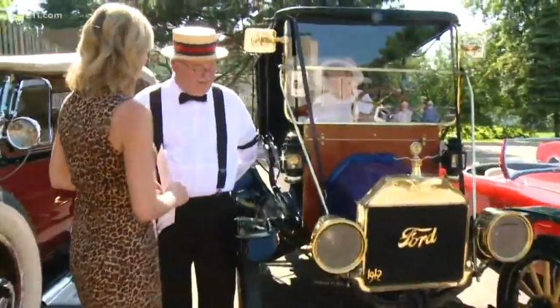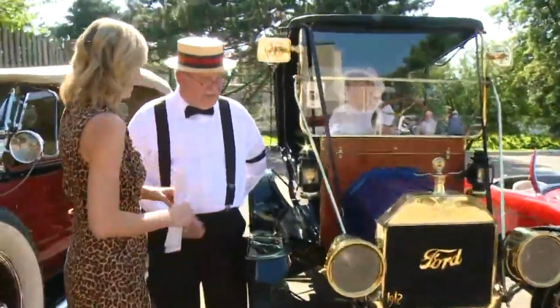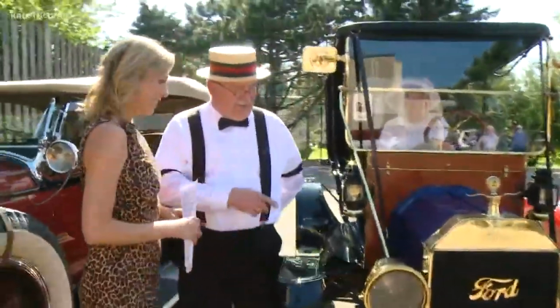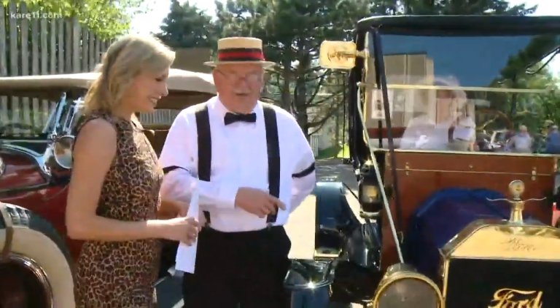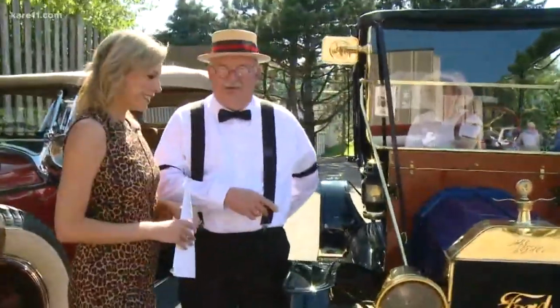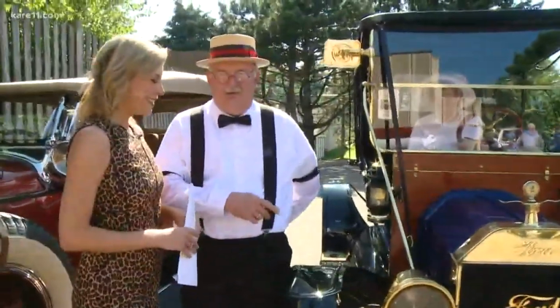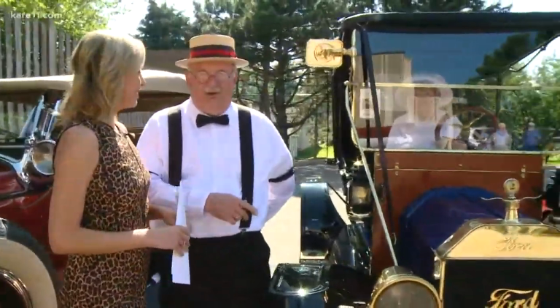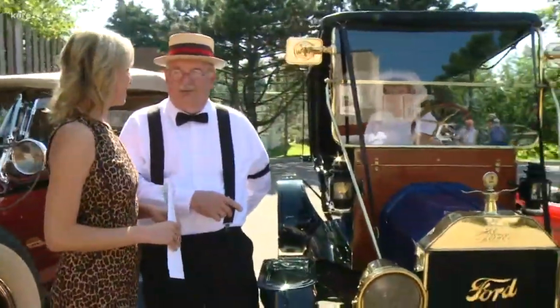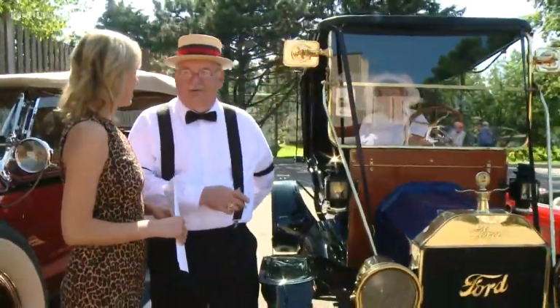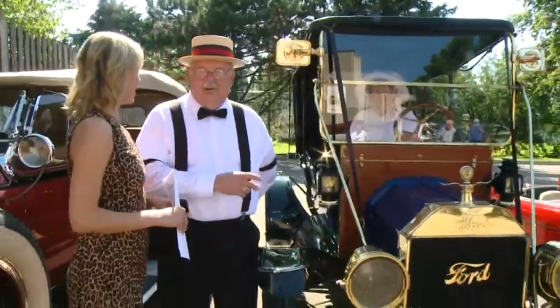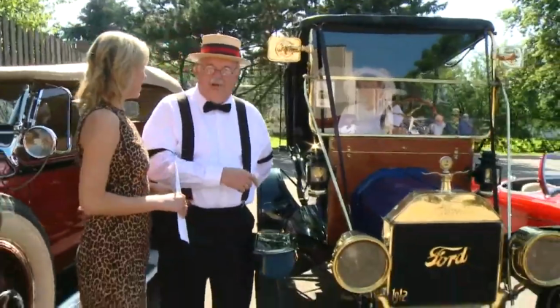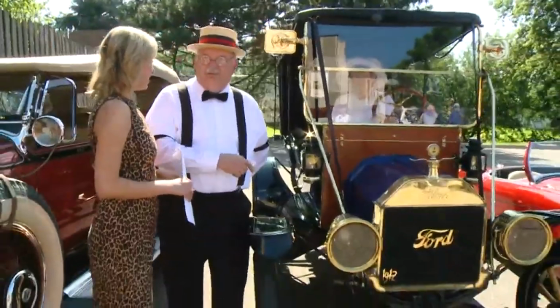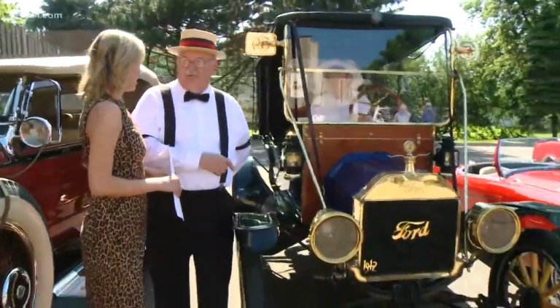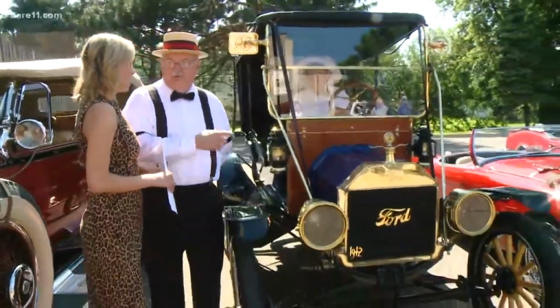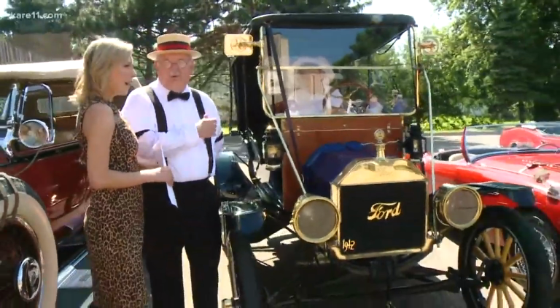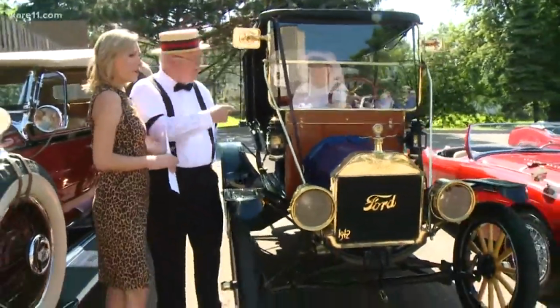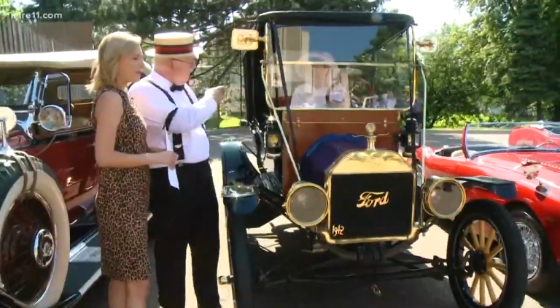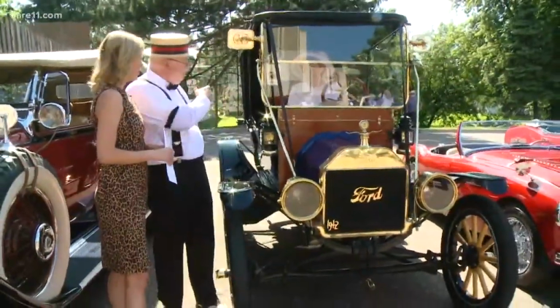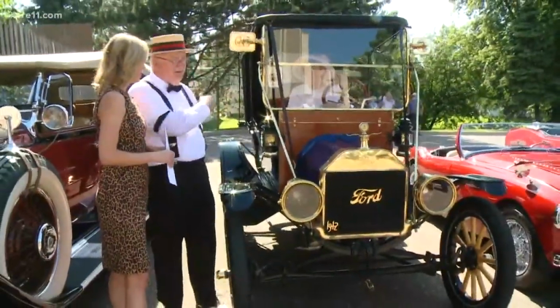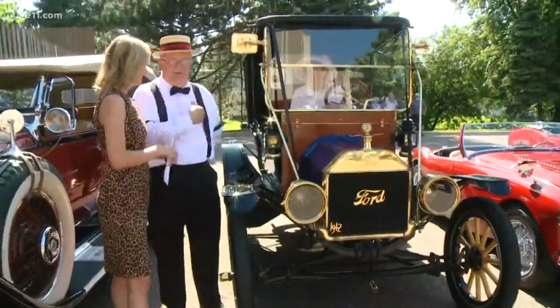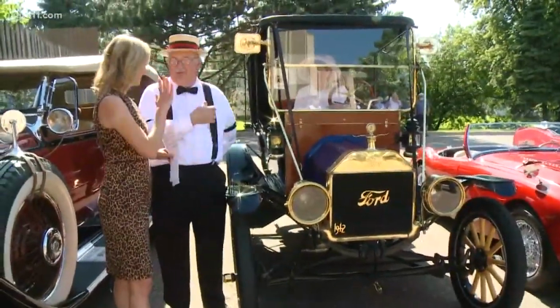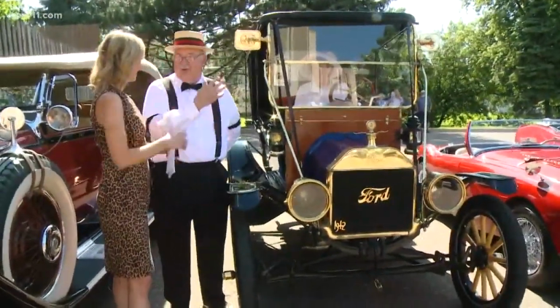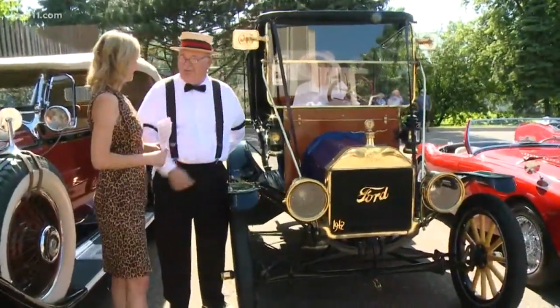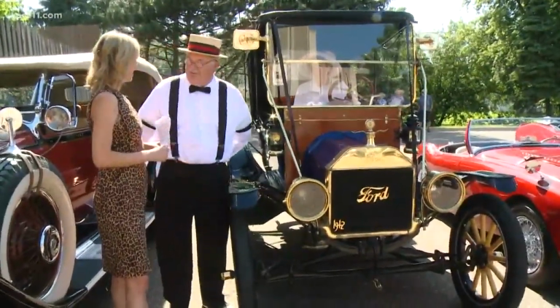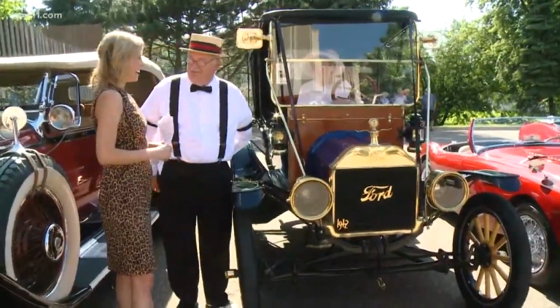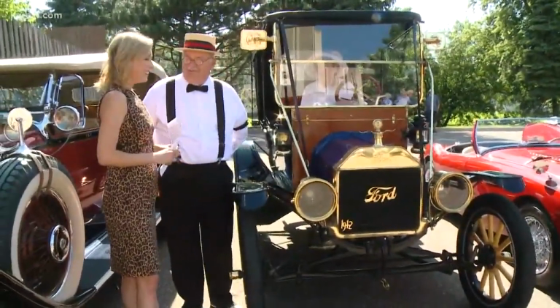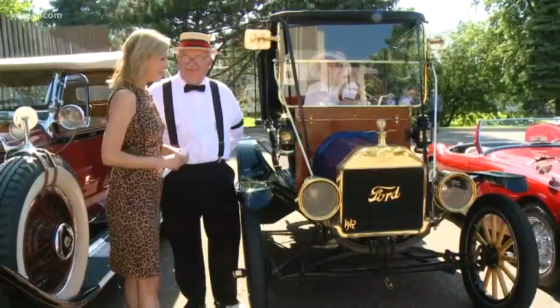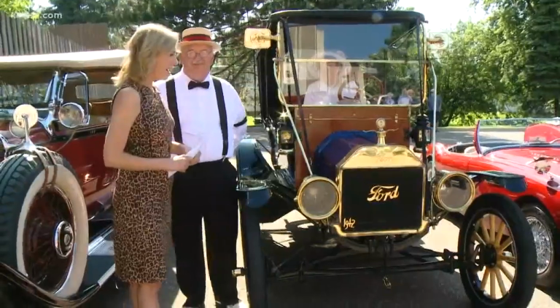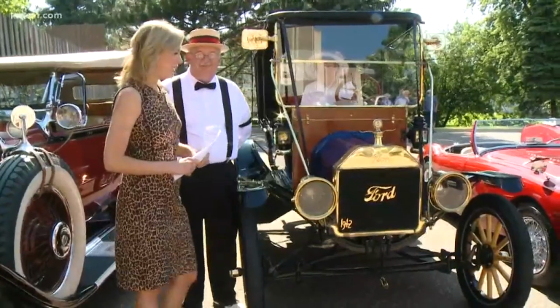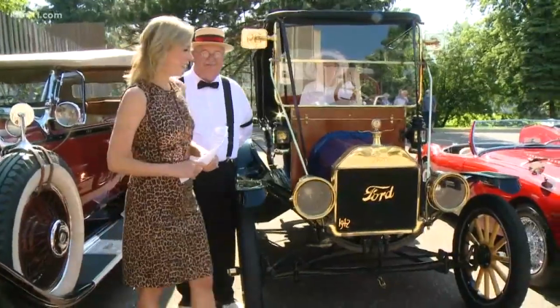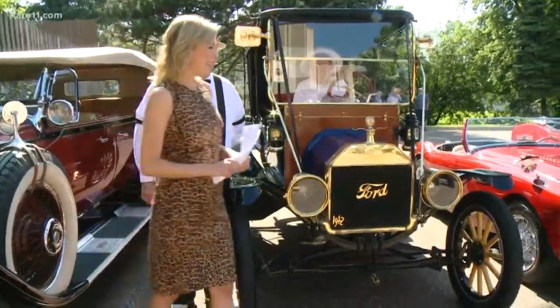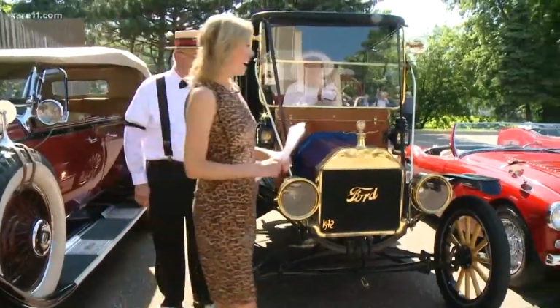This is a 1912 Model T Ford Touring. That's my wife Sherry — Jim — we're from Maple Grove. I love it. The Model T — that is classic.